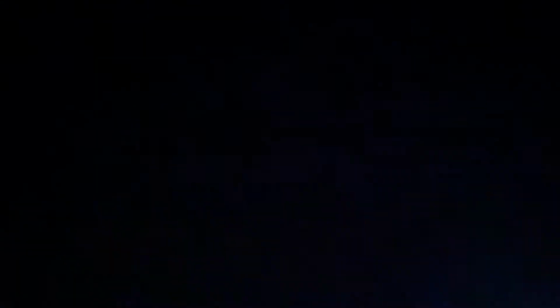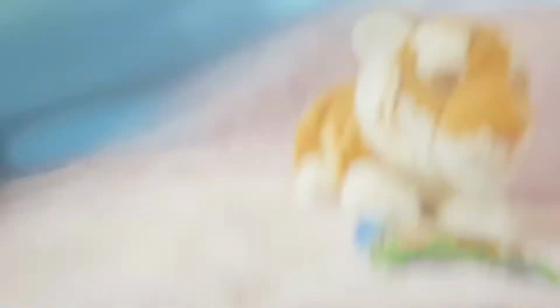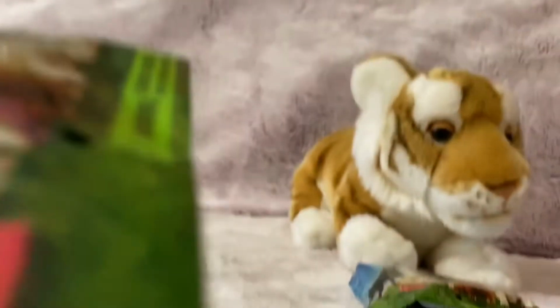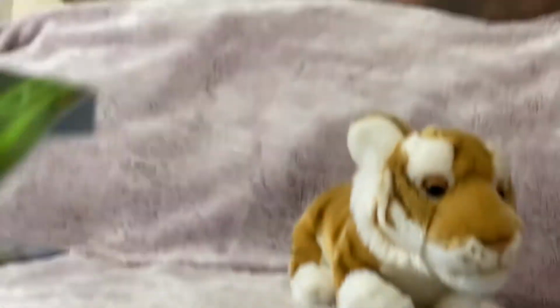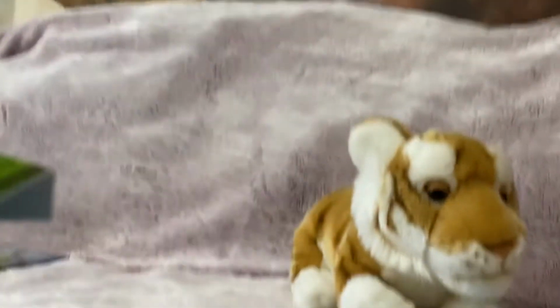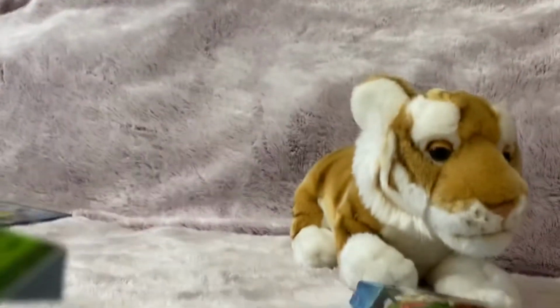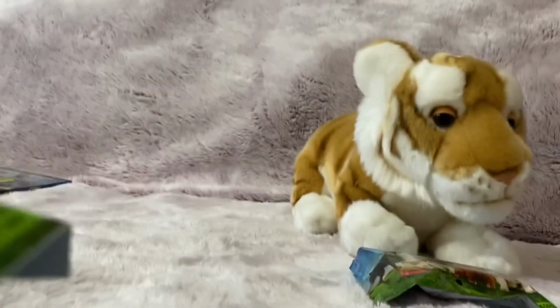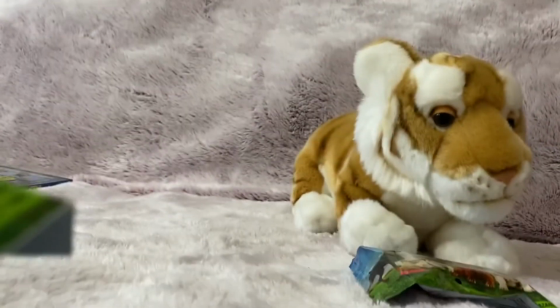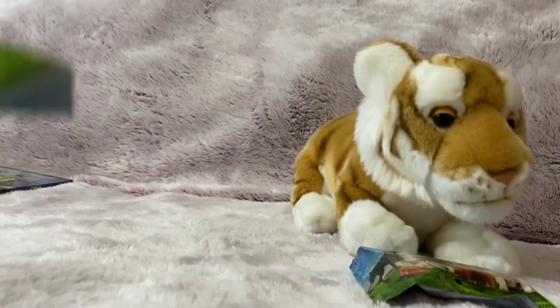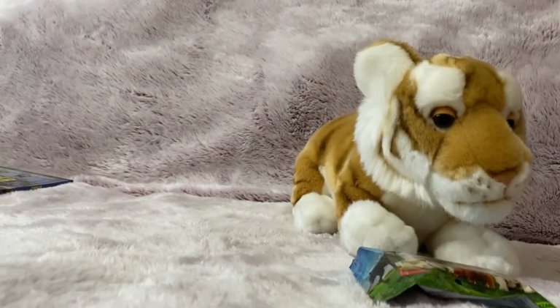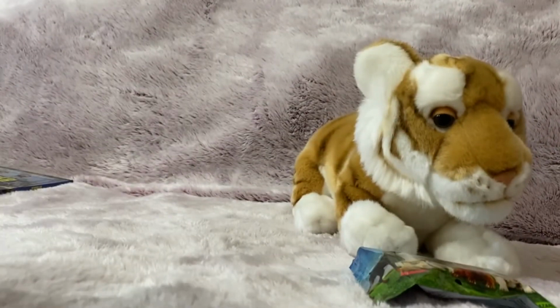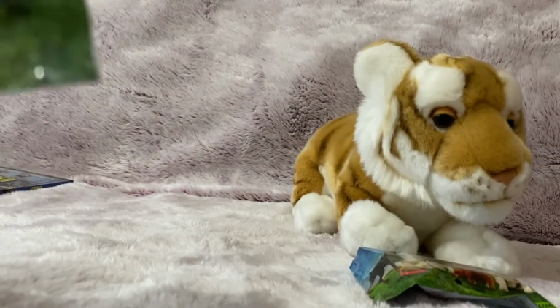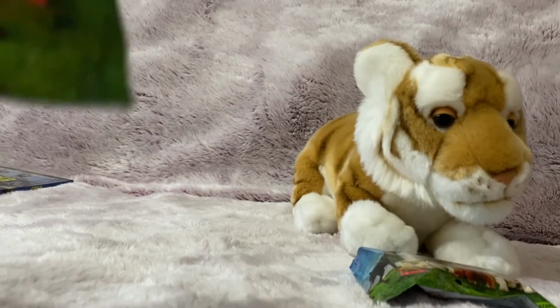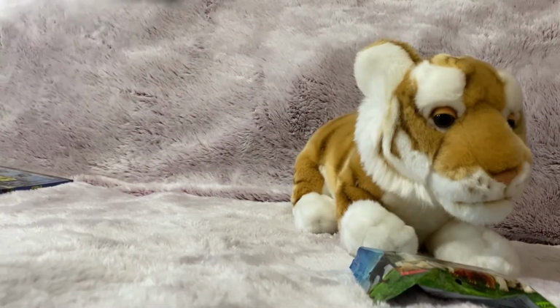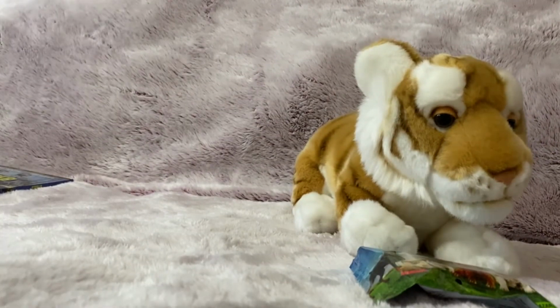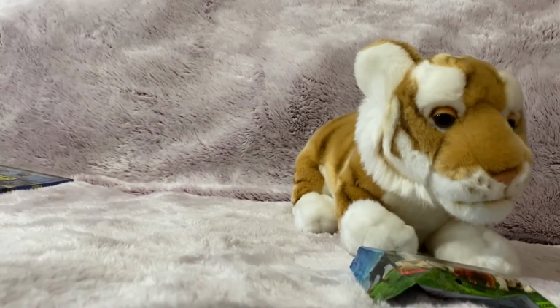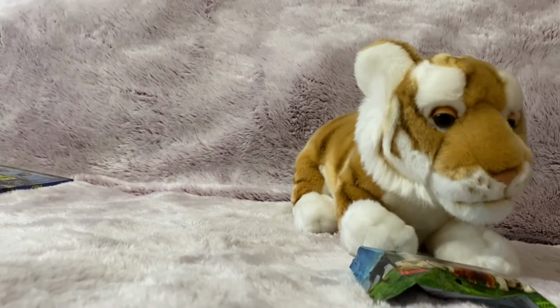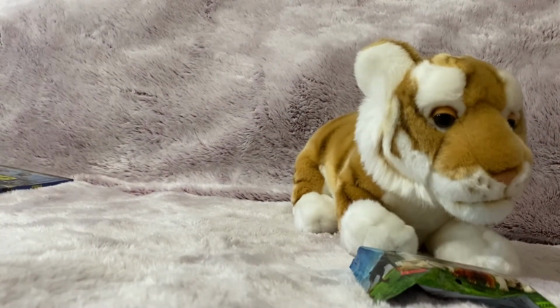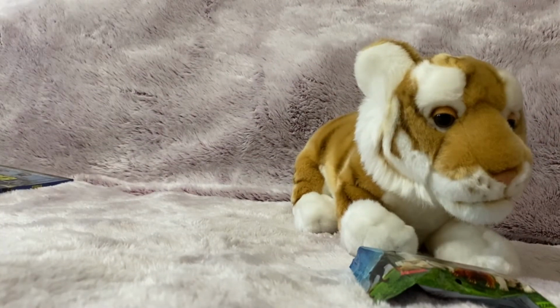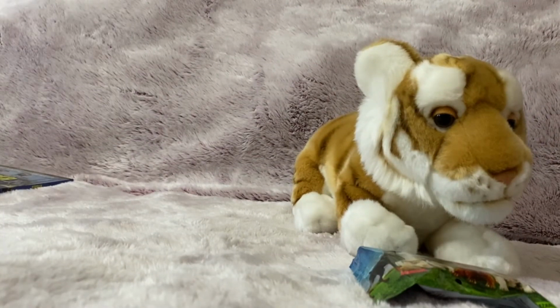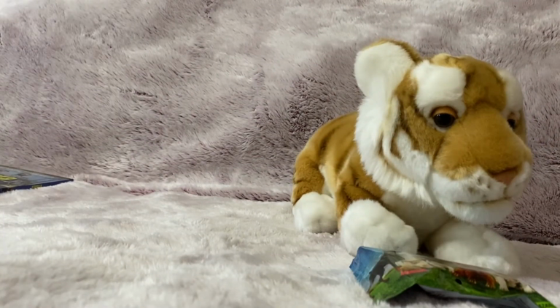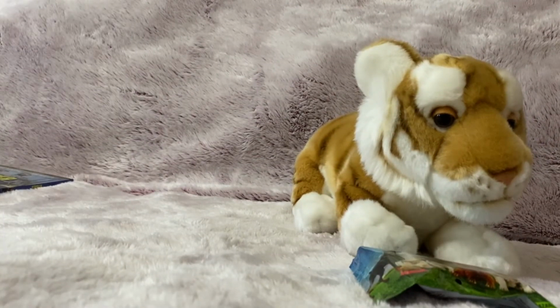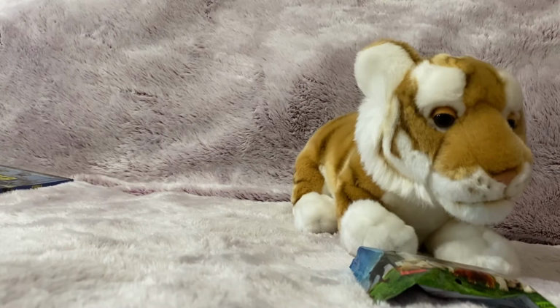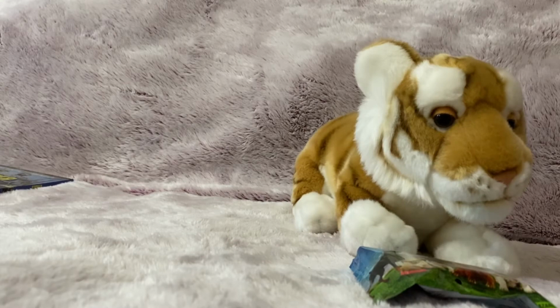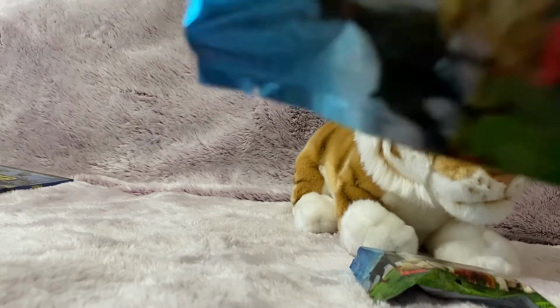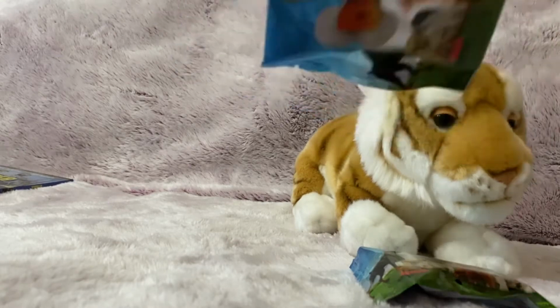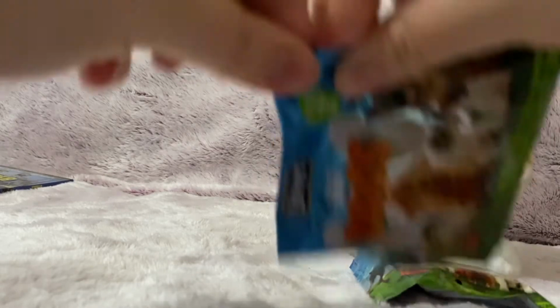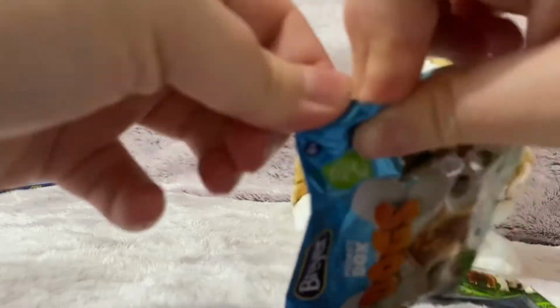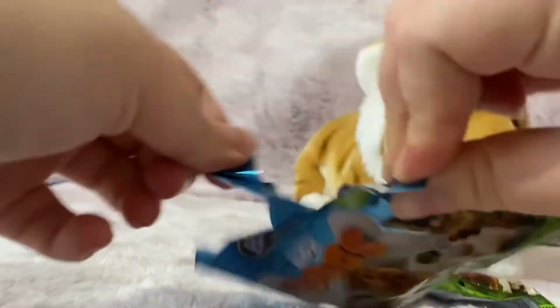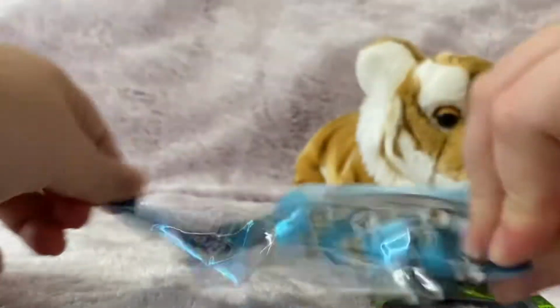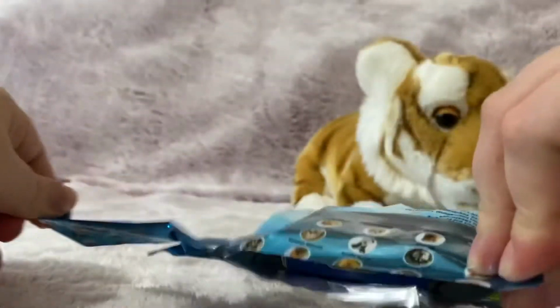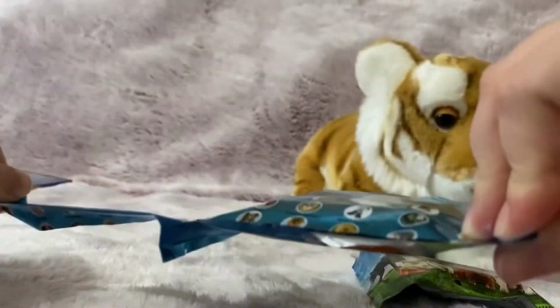Also, I got a ring light, so that'll be perfect for when I take pictures of my plushies. What am I doing with scissors? You don't need scissors.